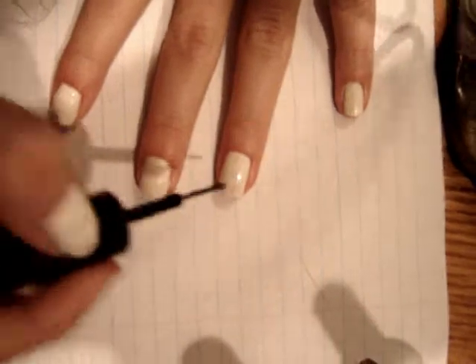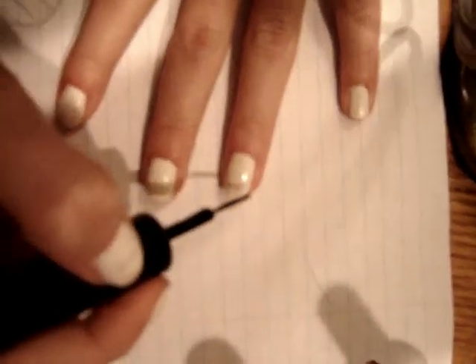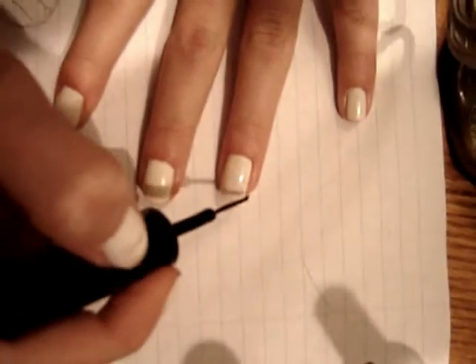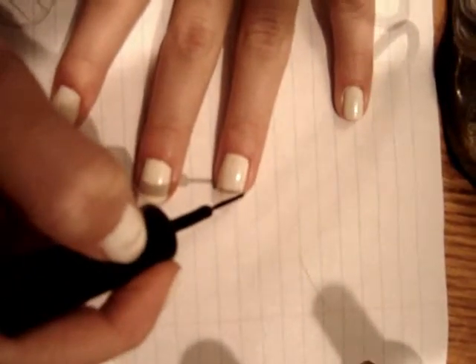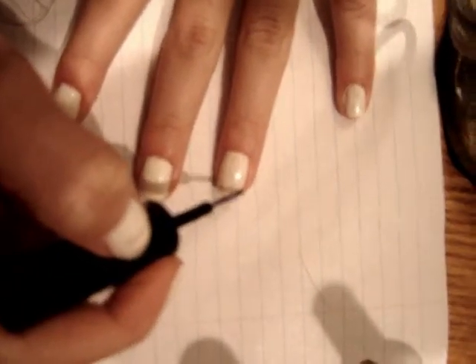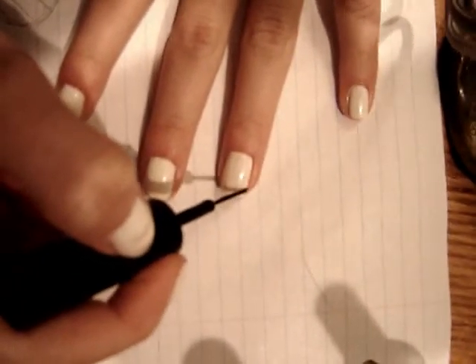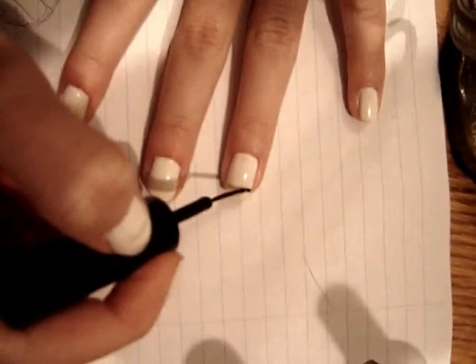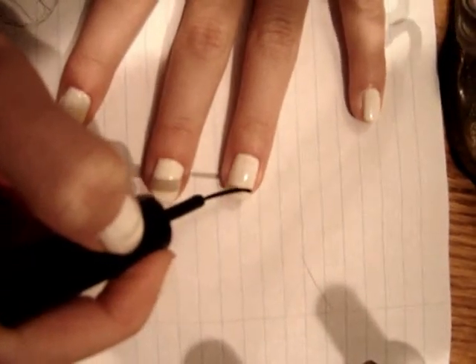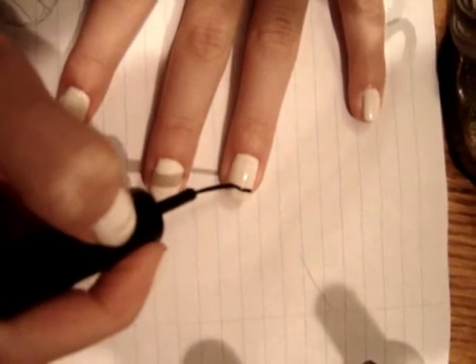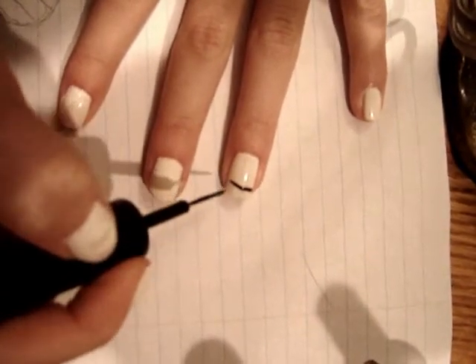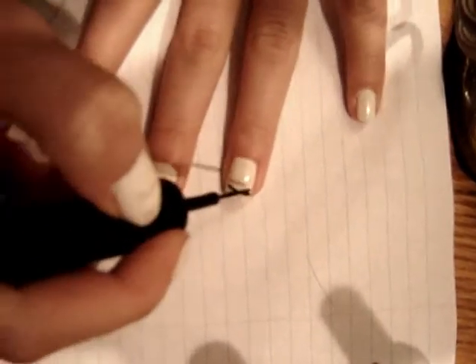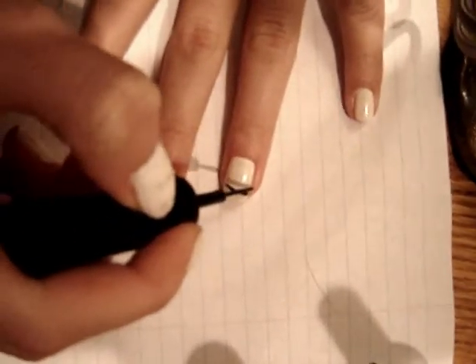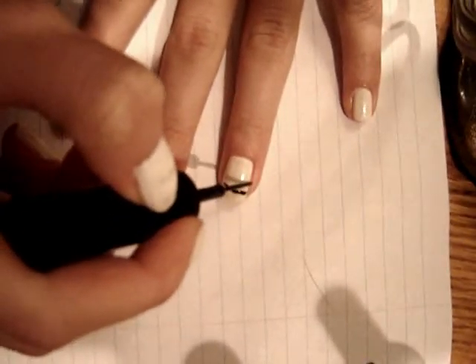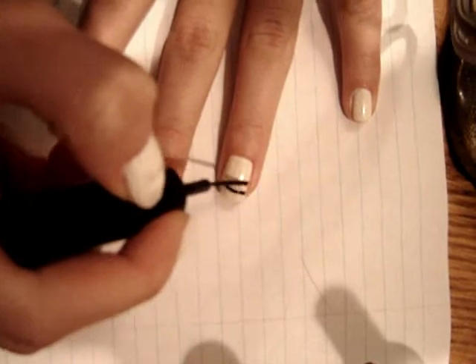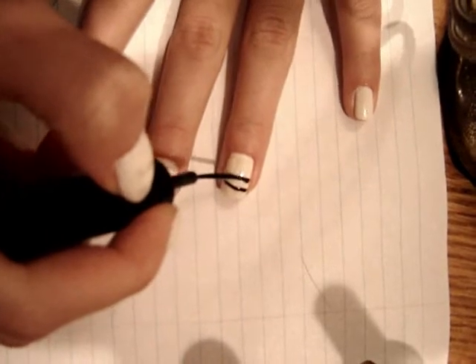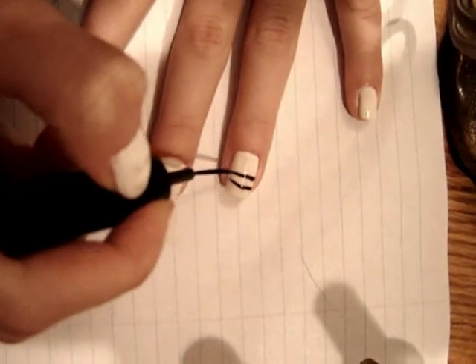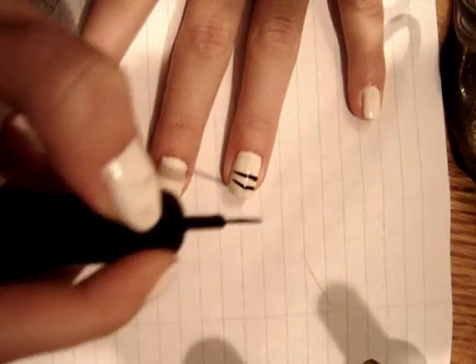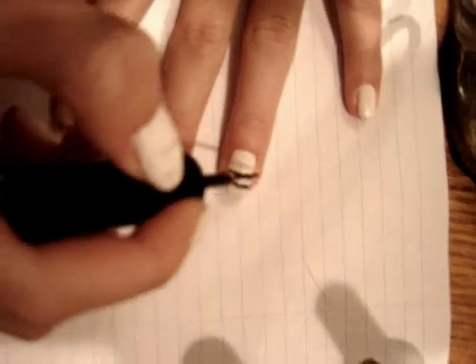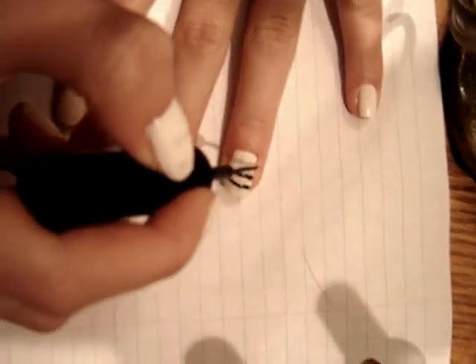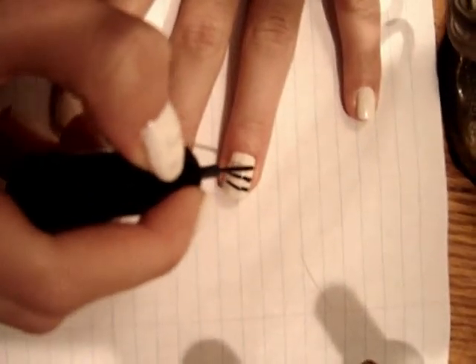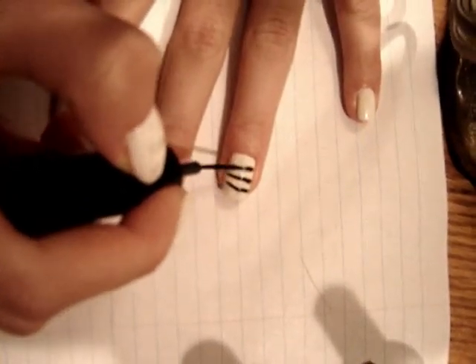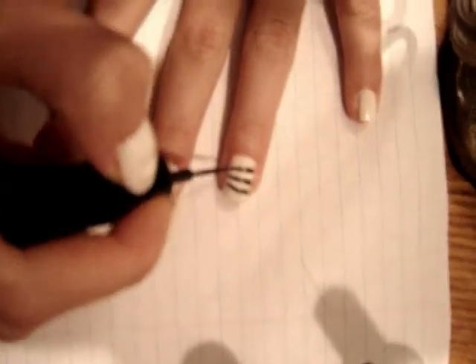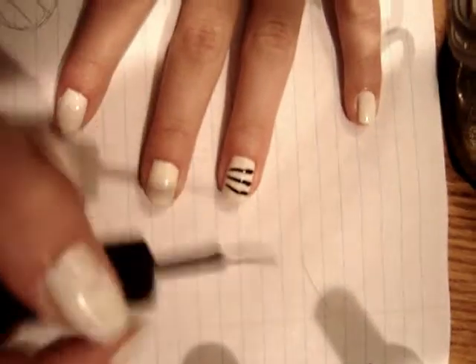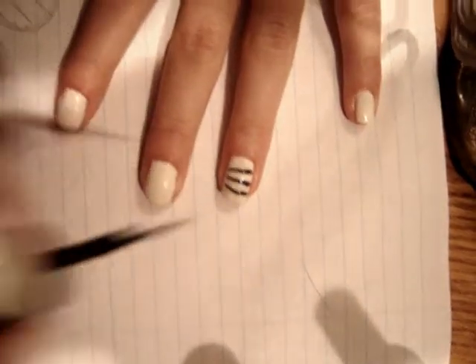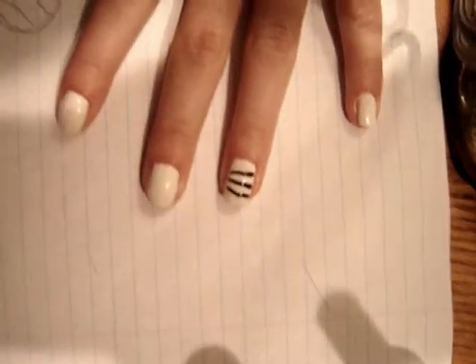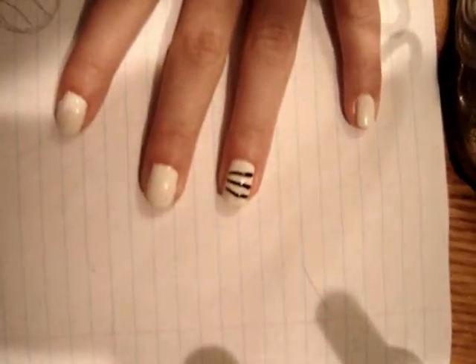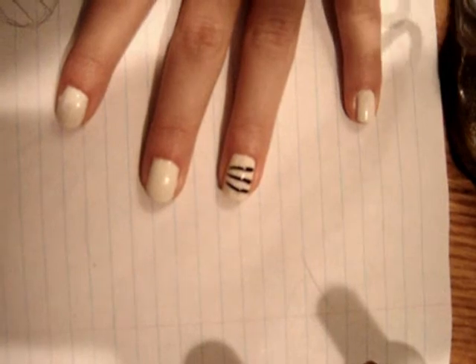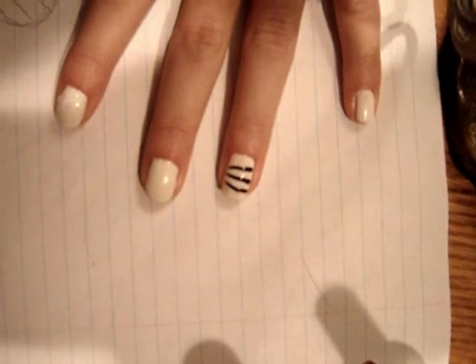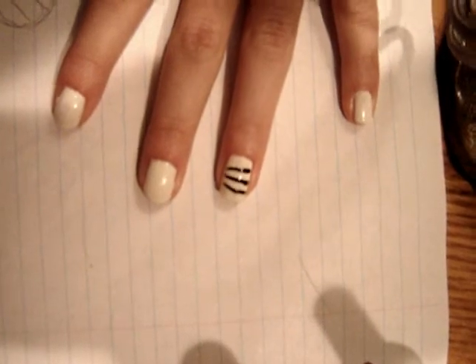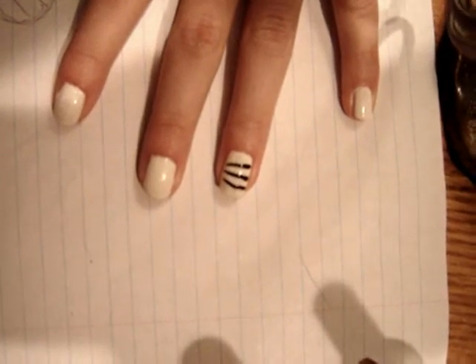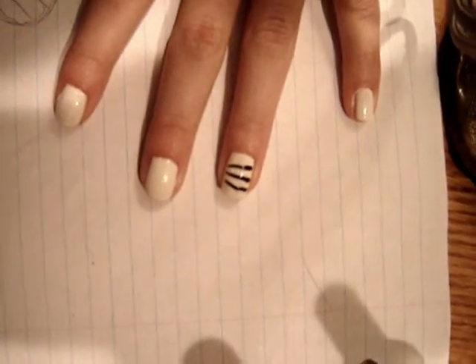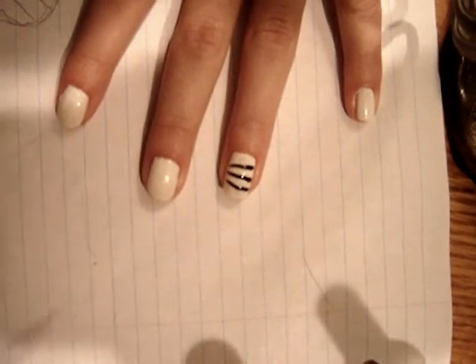Then I took my black nail art striper and I created three lines across the nail and then two vertical lines on top to make the kind of wrapping look.